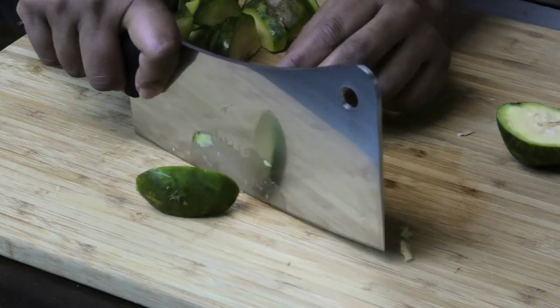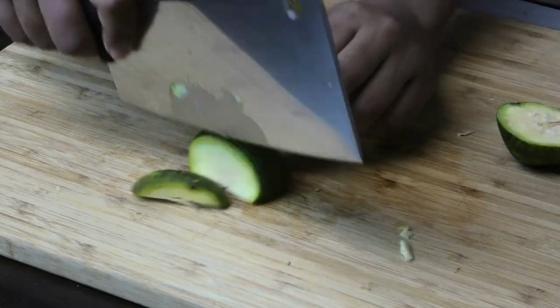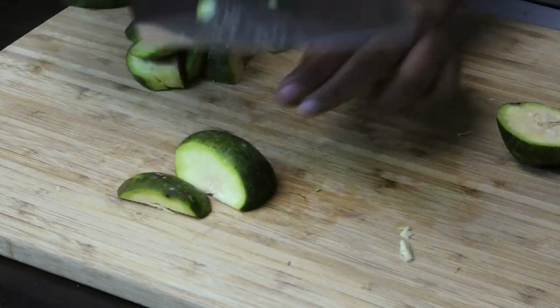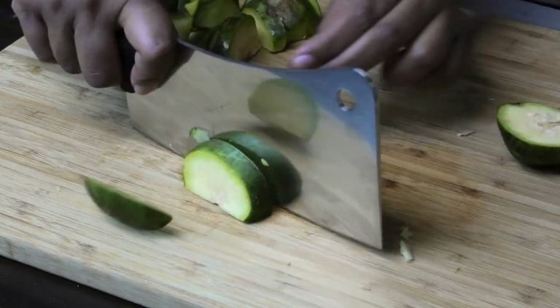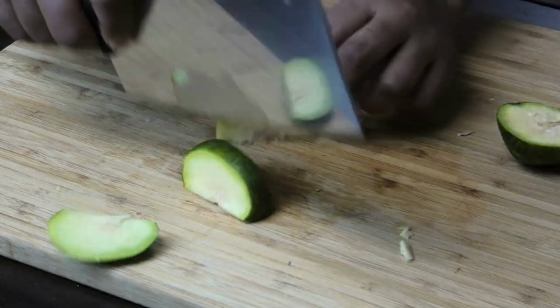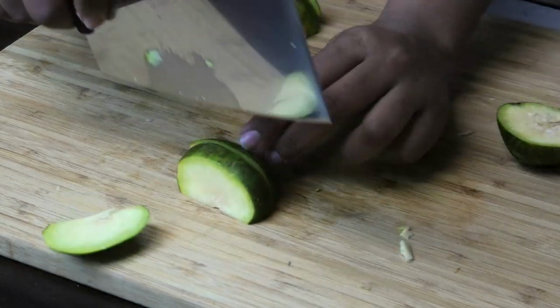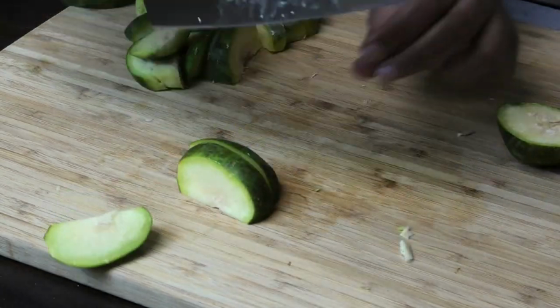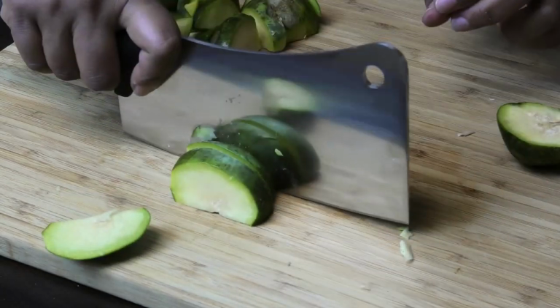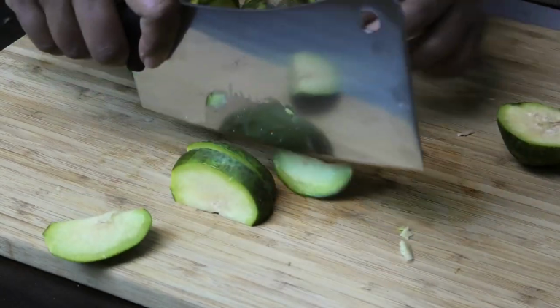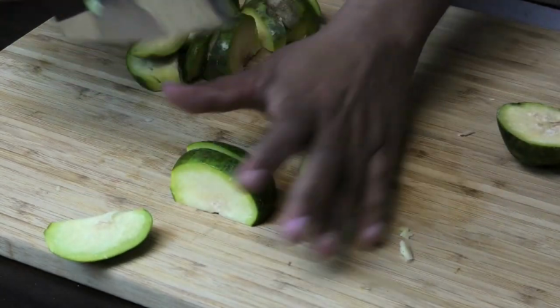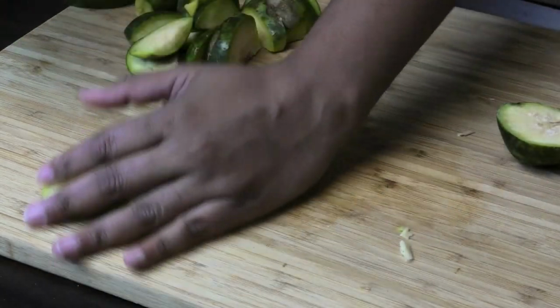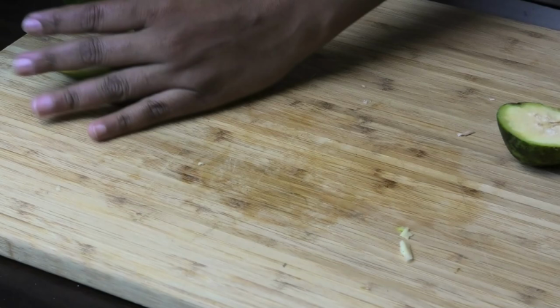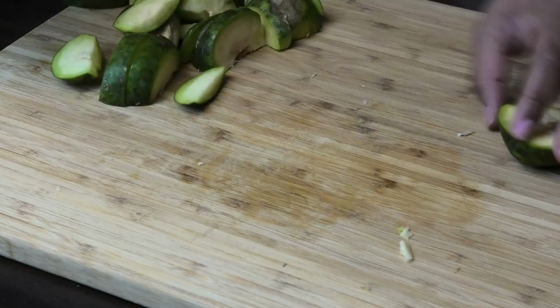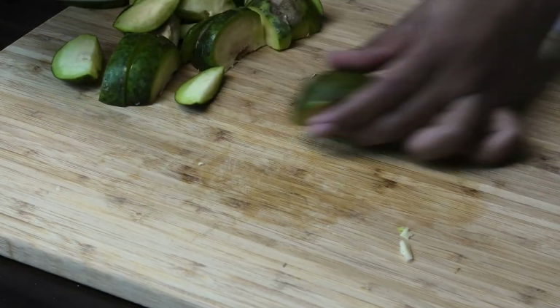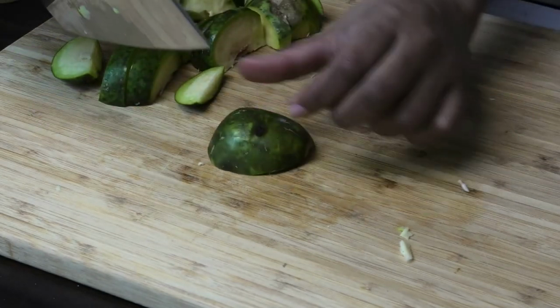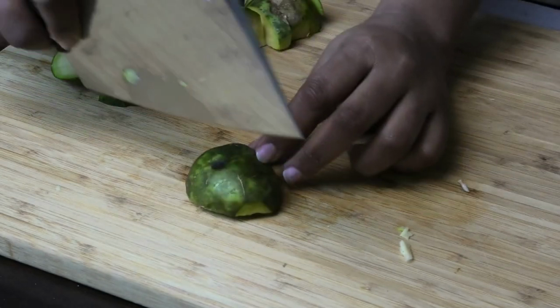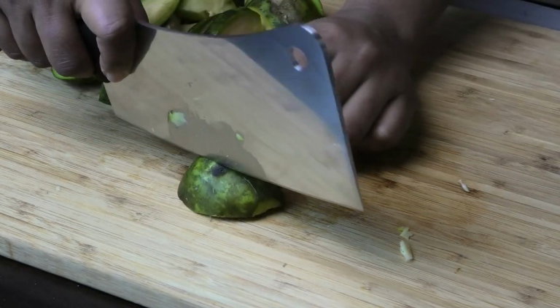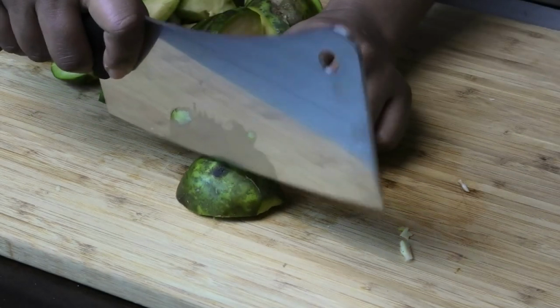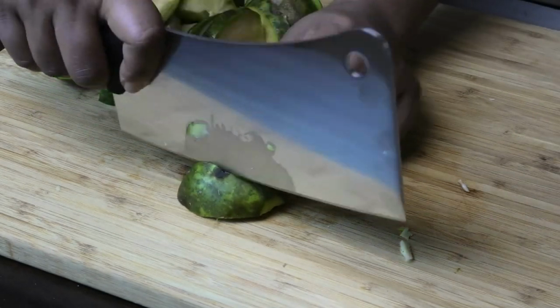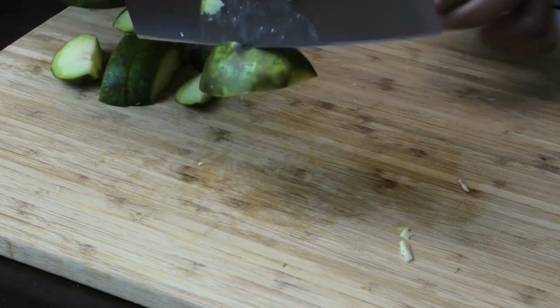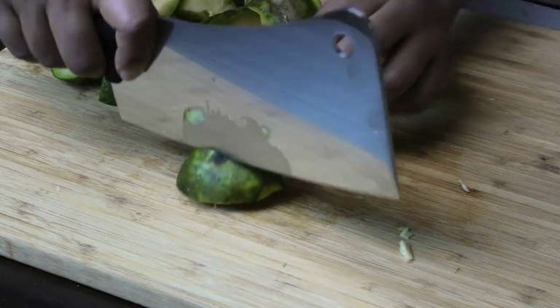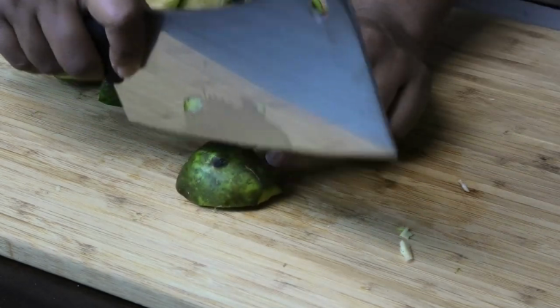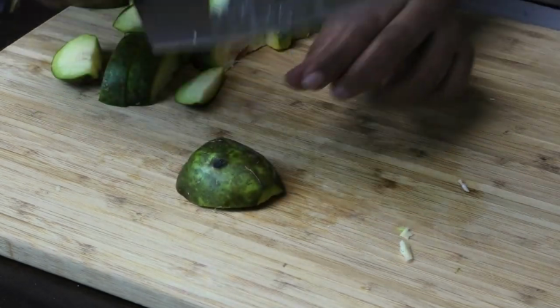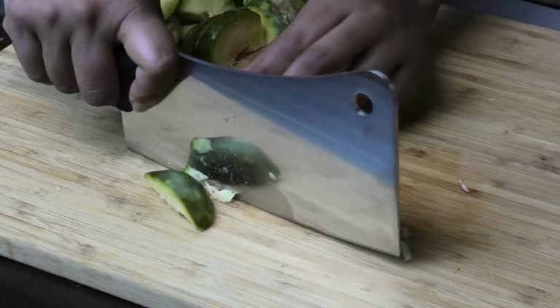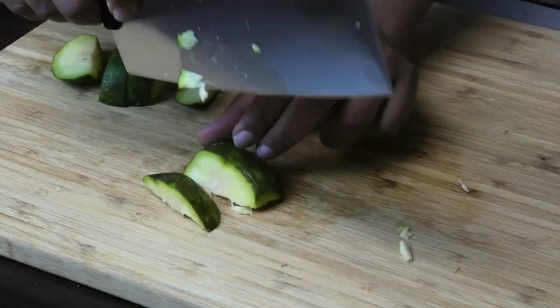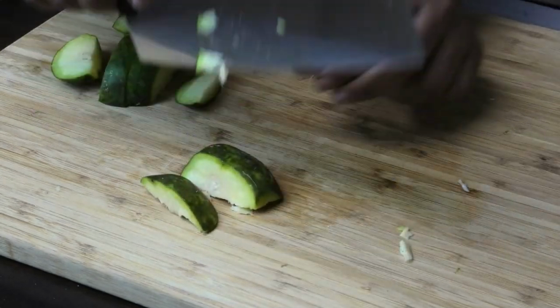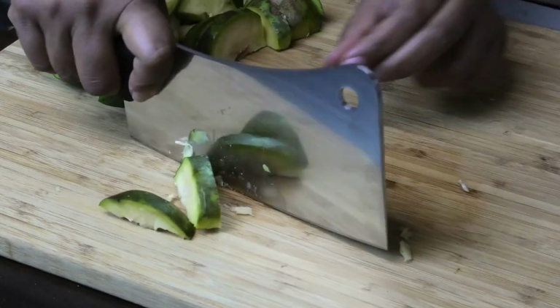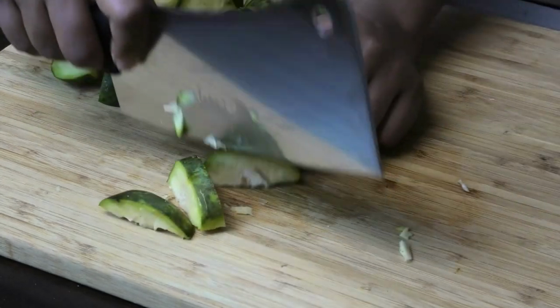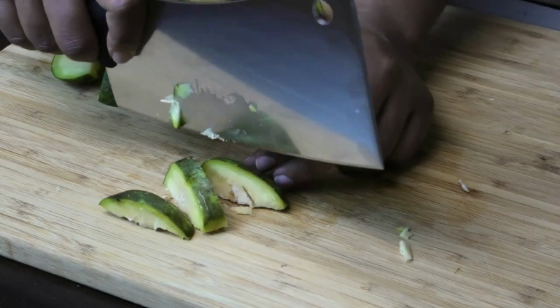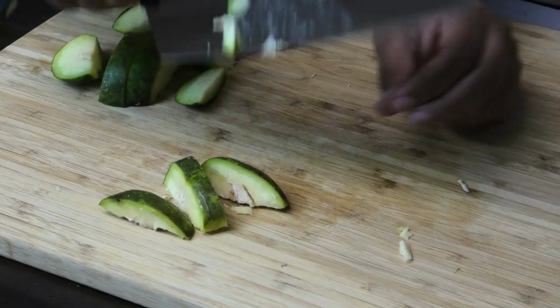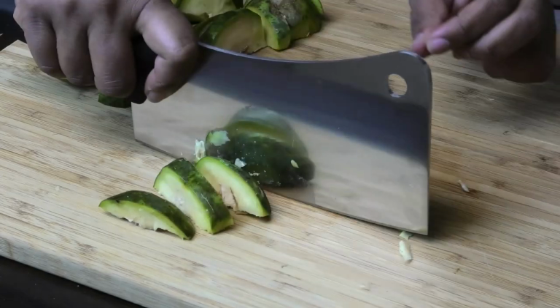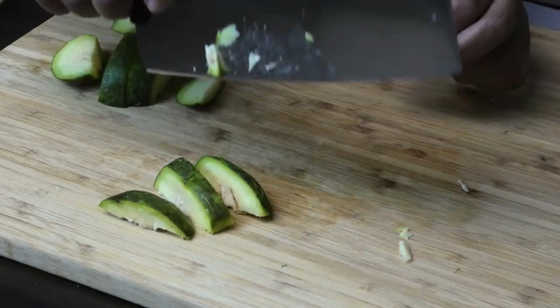That's how much I love this — look how it's chopping into that June plum, straight into the seed.